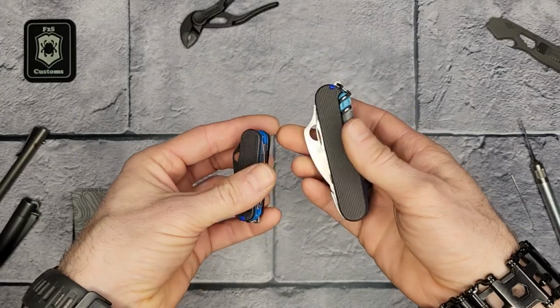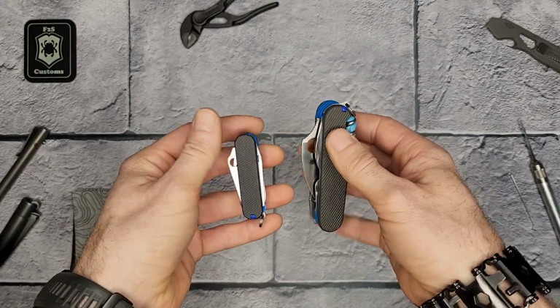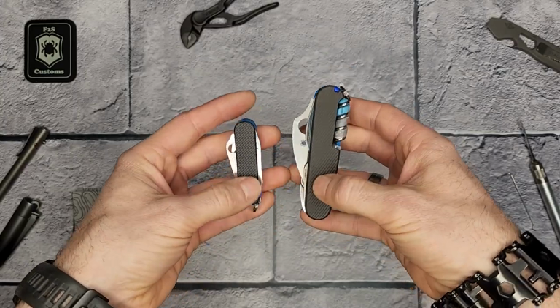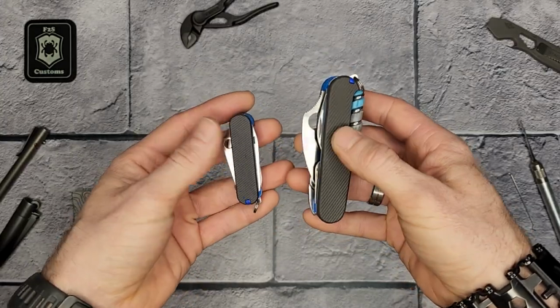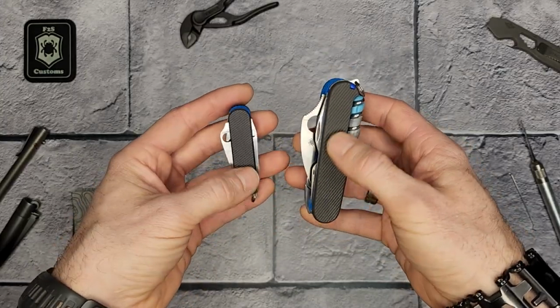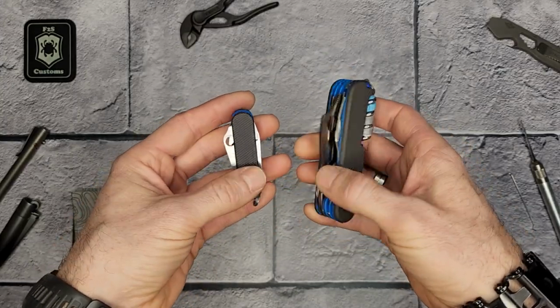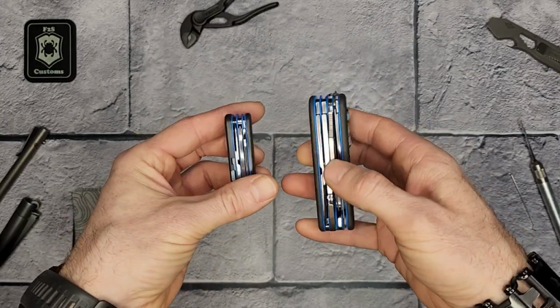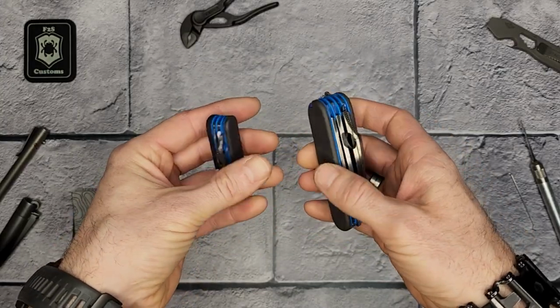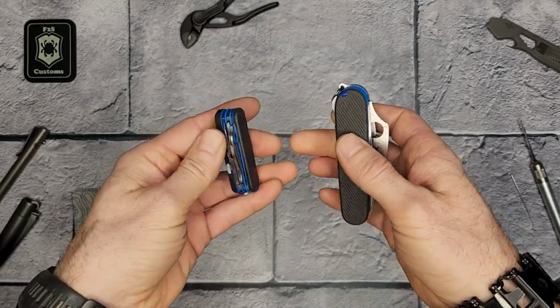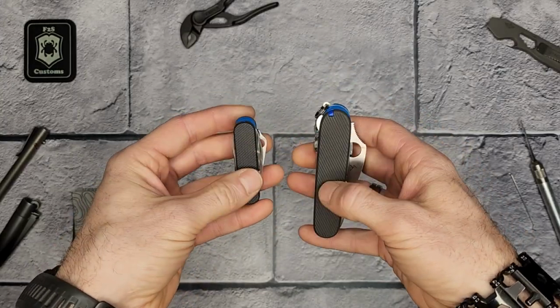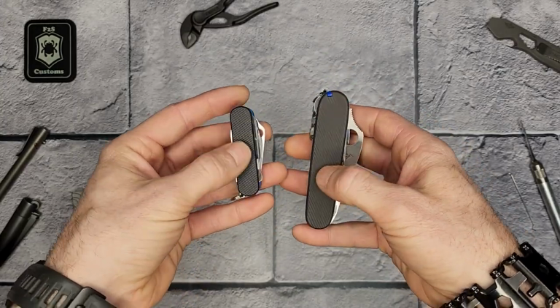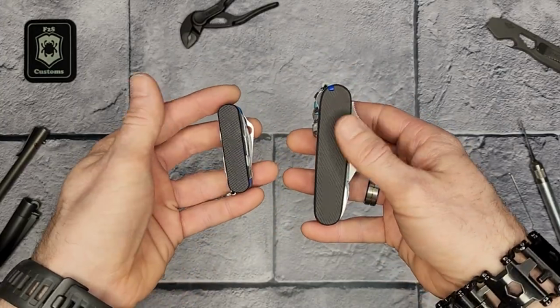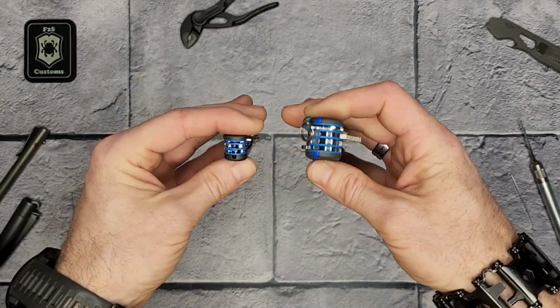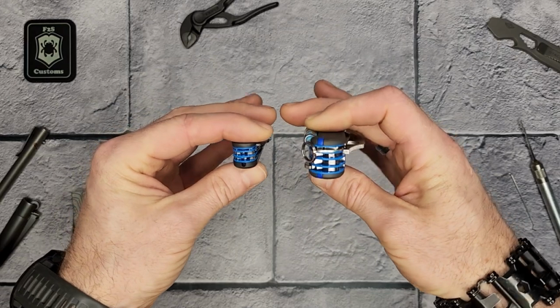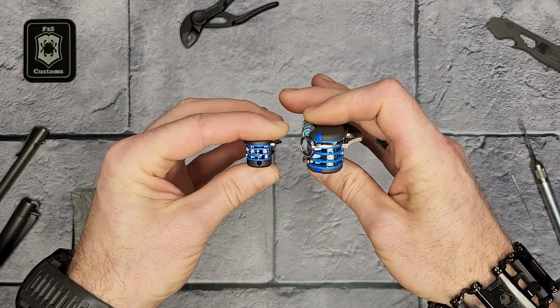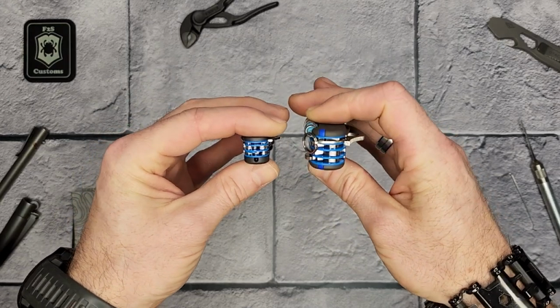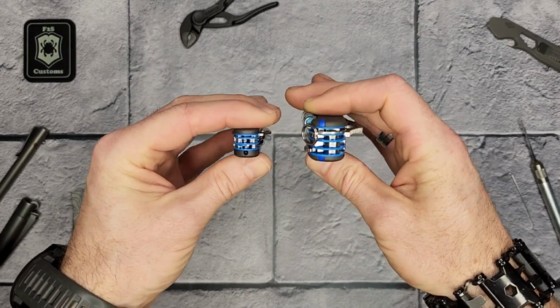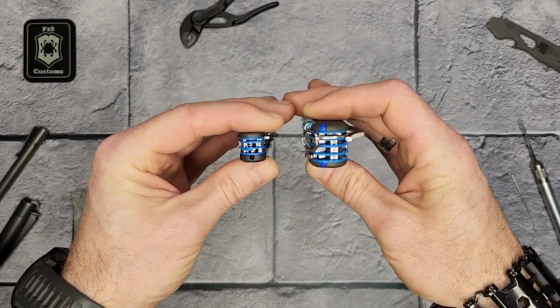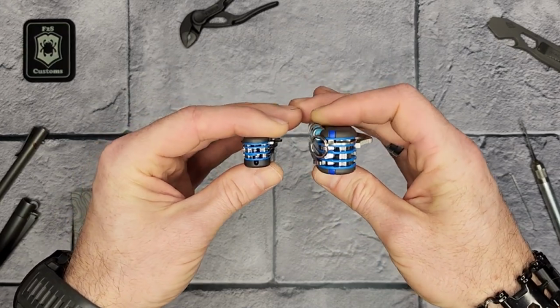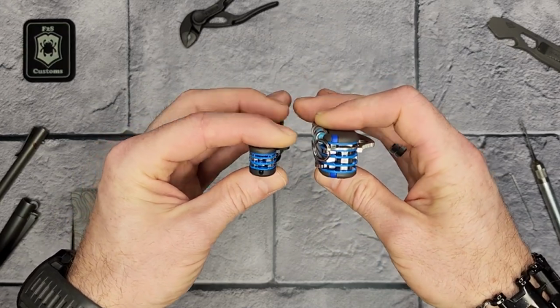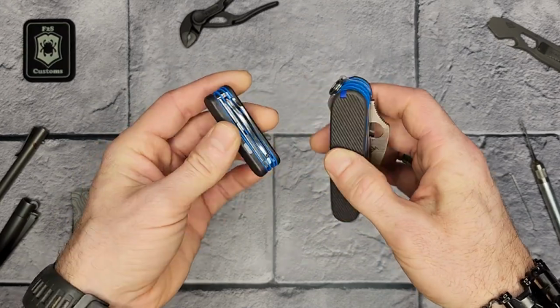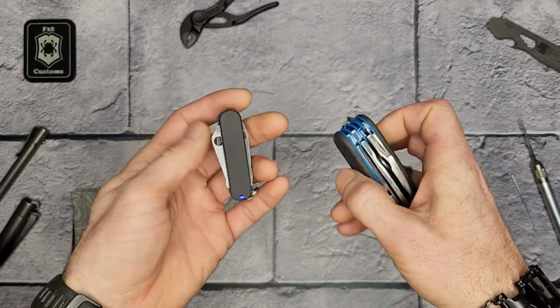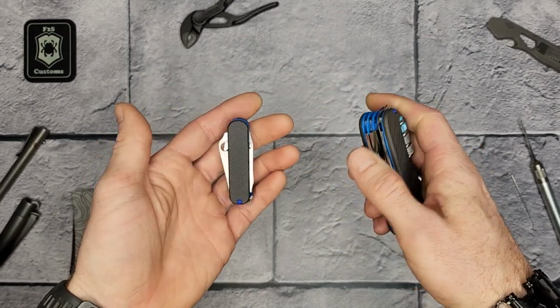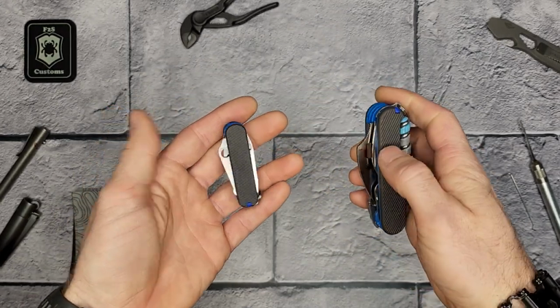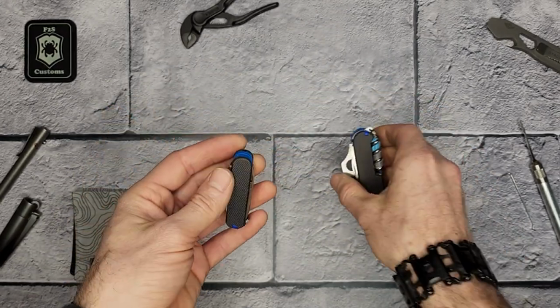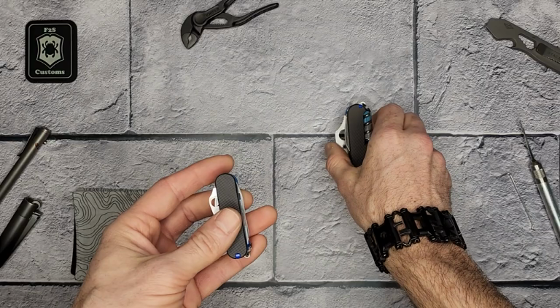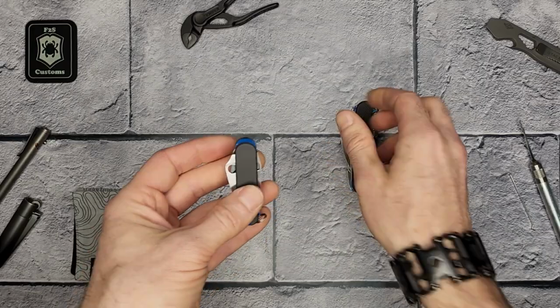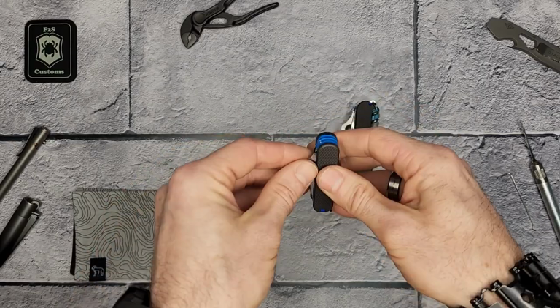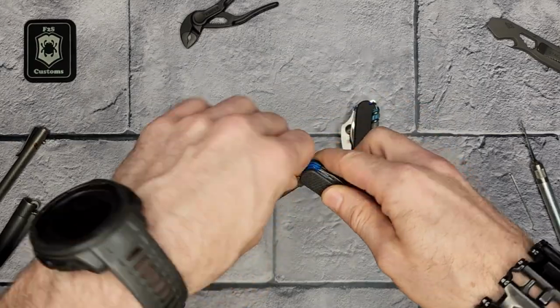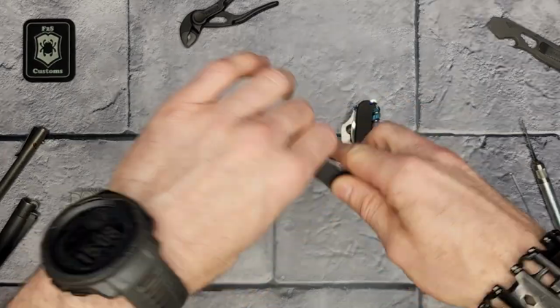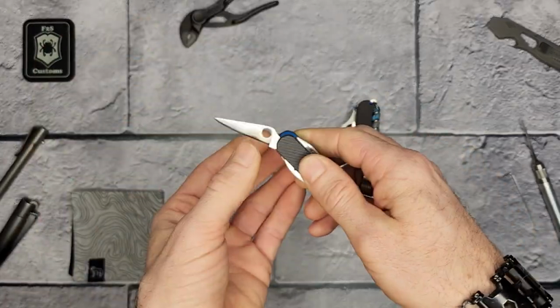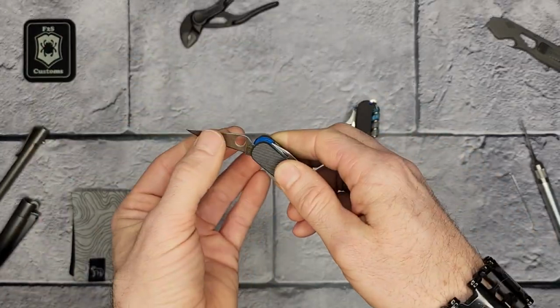Both of them have titanium scales, and both have been flamed to give them that dark color. You can see they both have blue G10 liners. I'll show you the small one real quick and then set it aside for now.